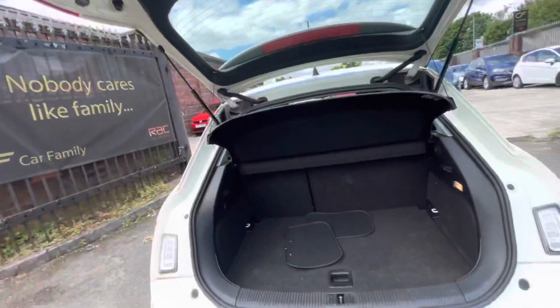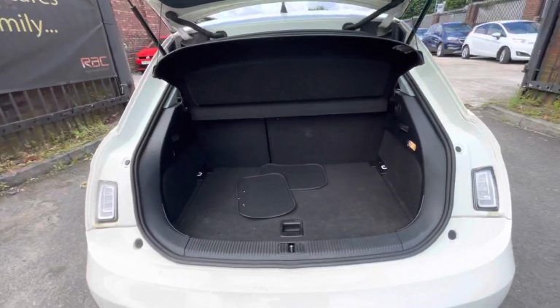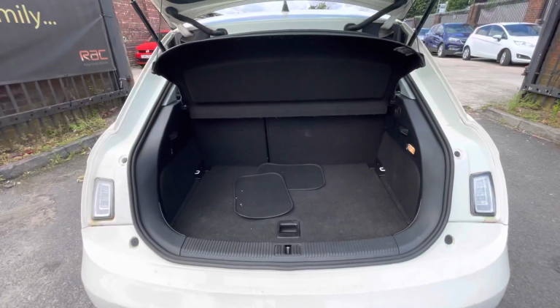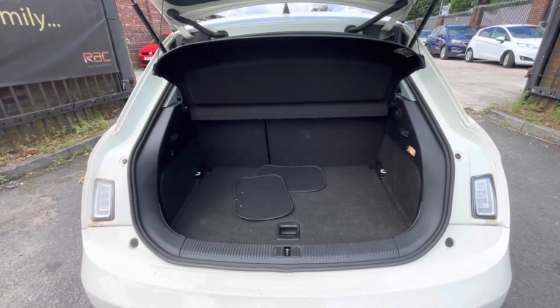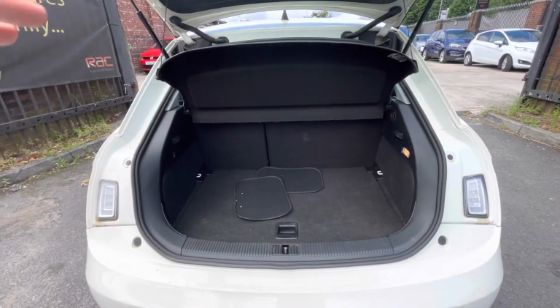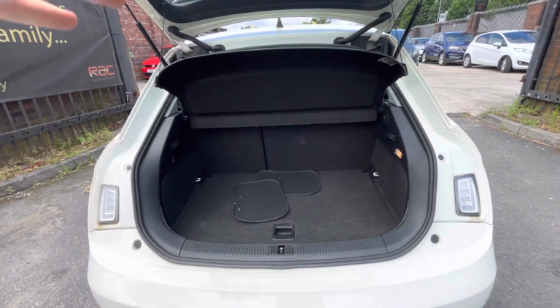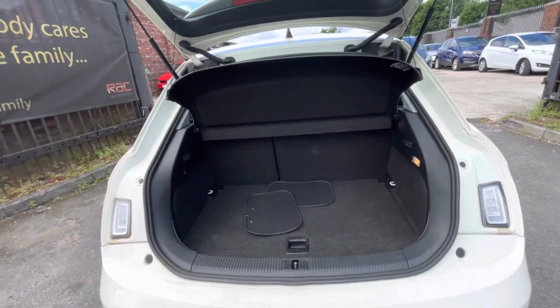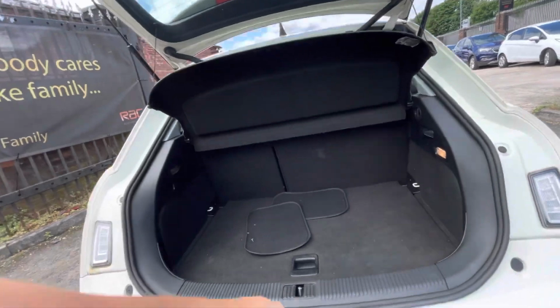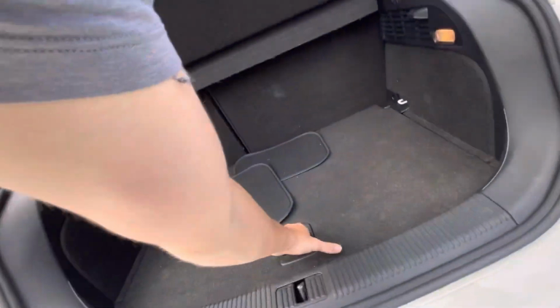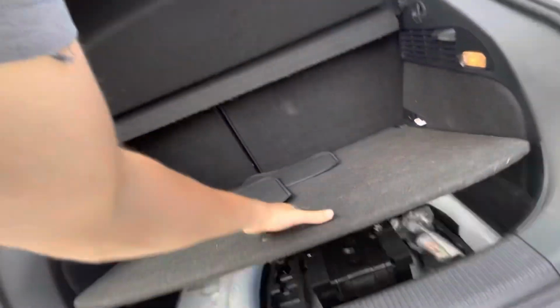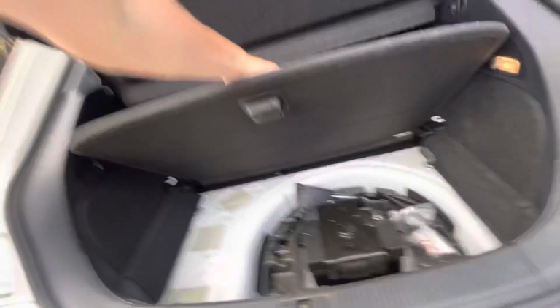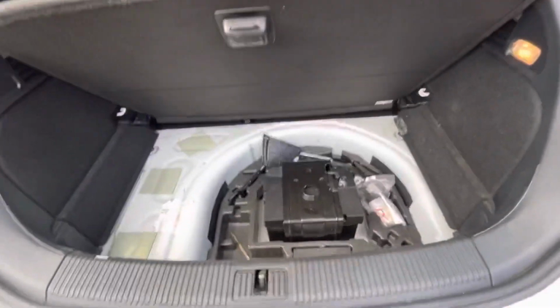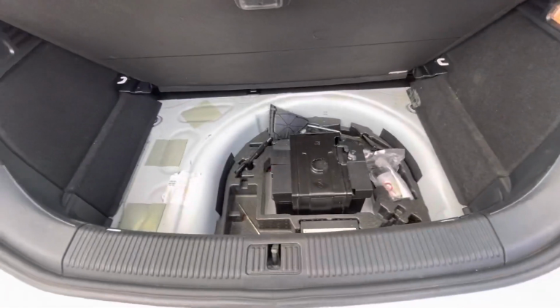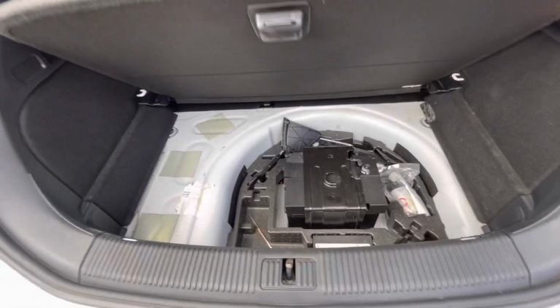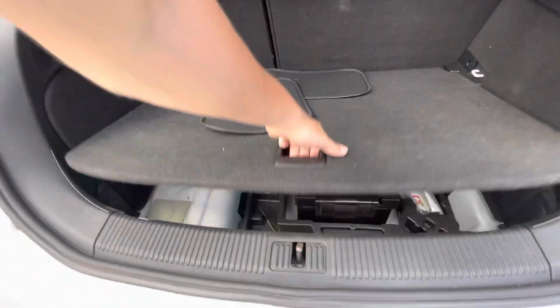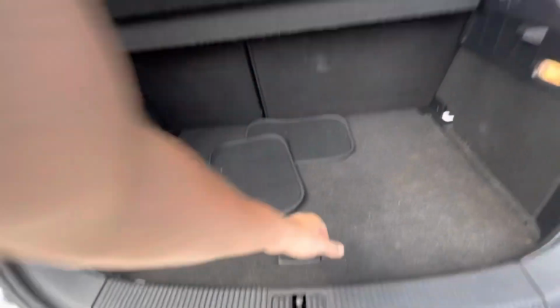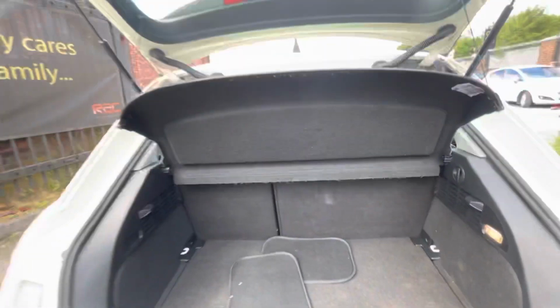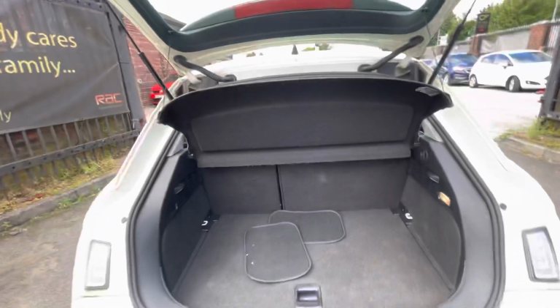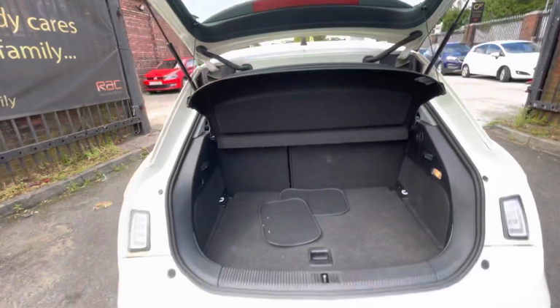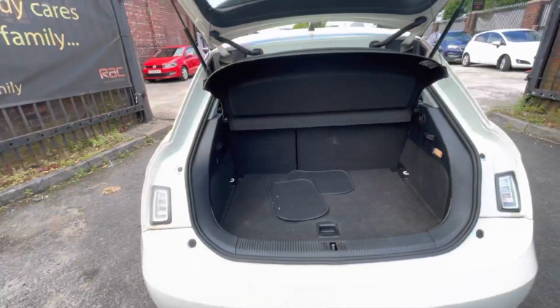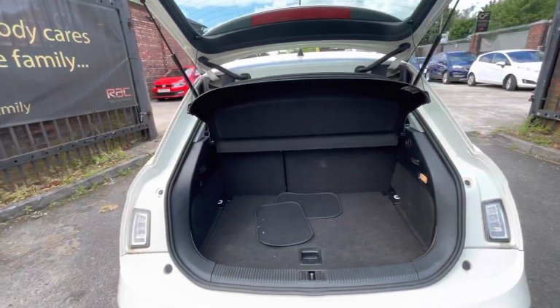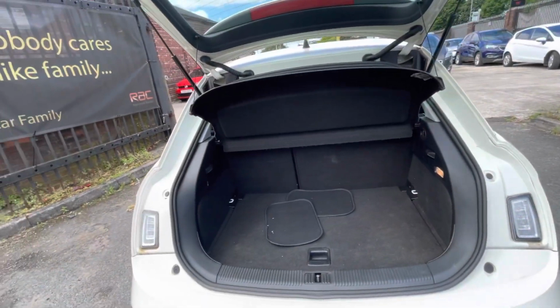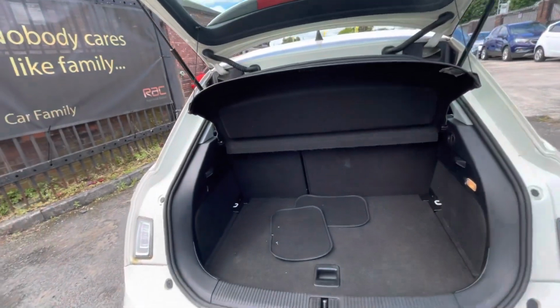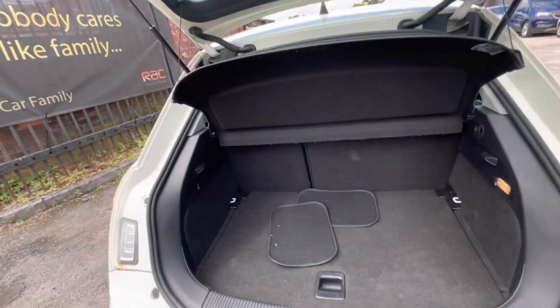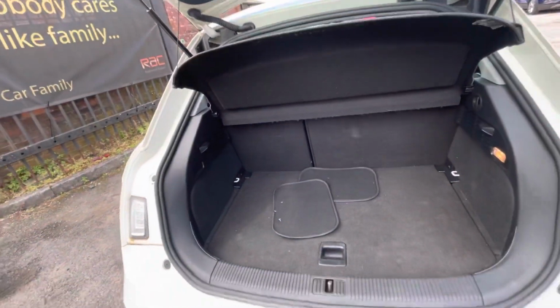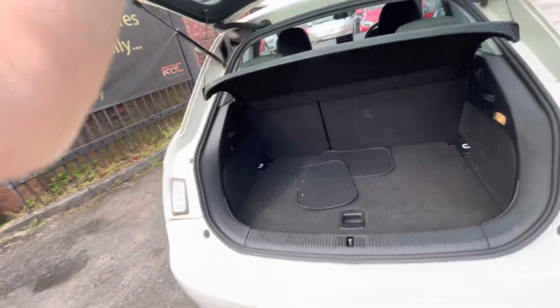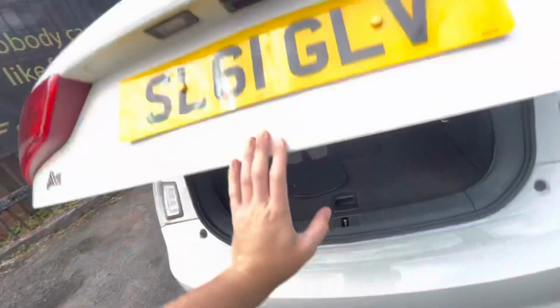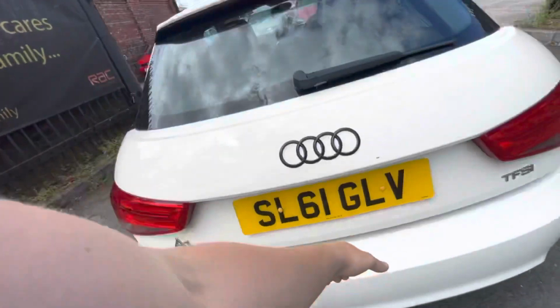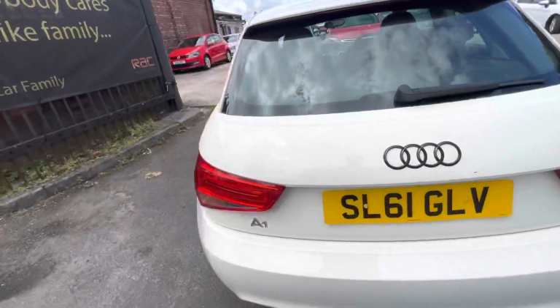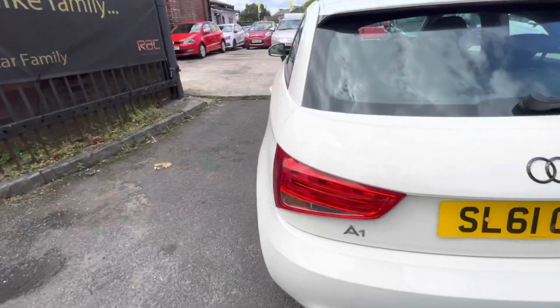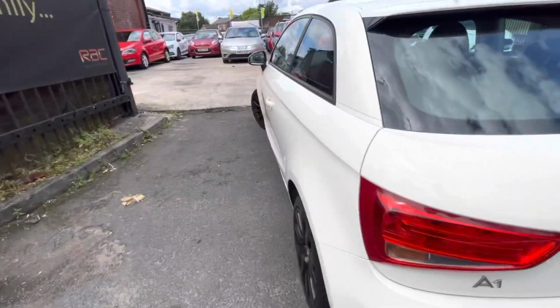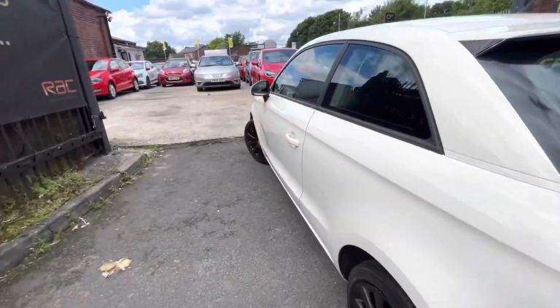You do have two passenger seats in the back with your parcel shelf just there, and your battery in the back with a slime kit and everything like that. The seats do fold down if needs be as well, just to allow you a bit more space if needed.